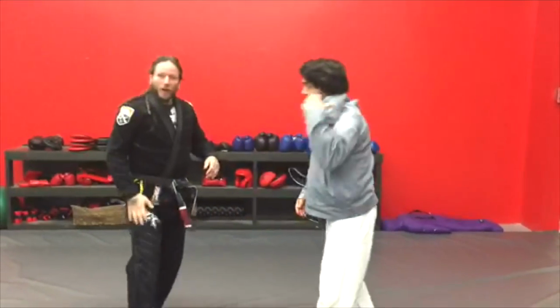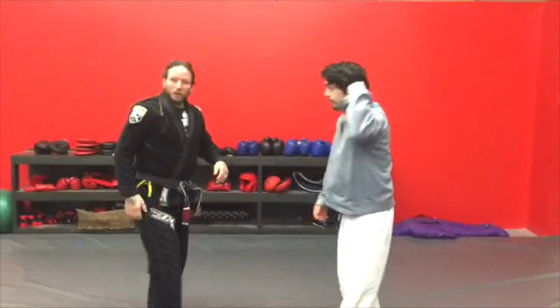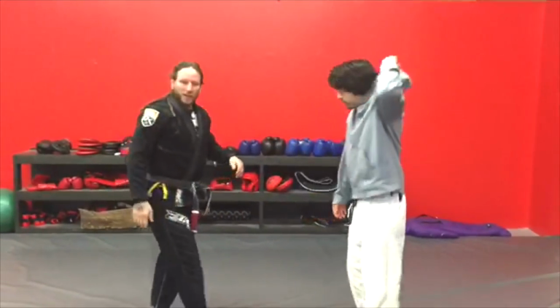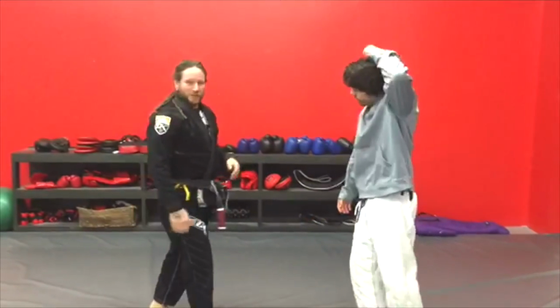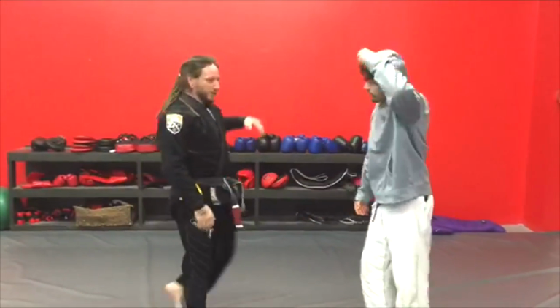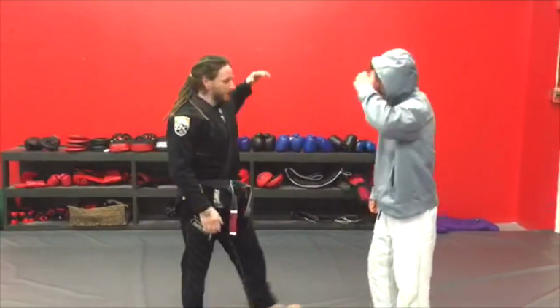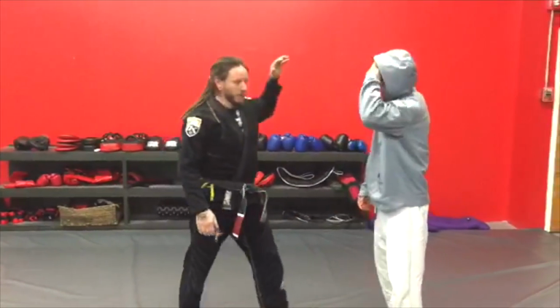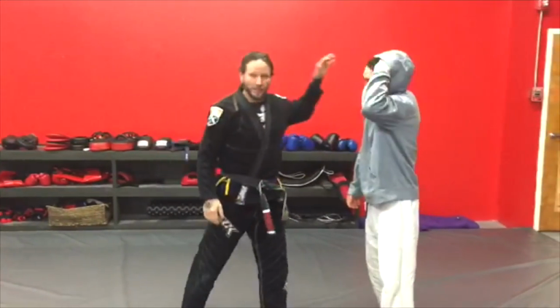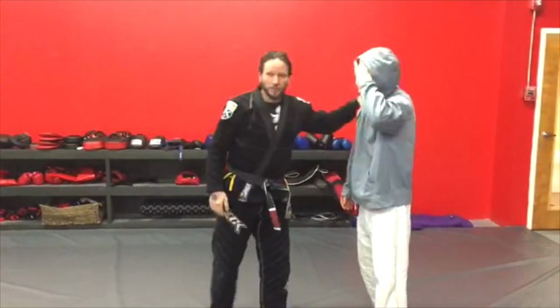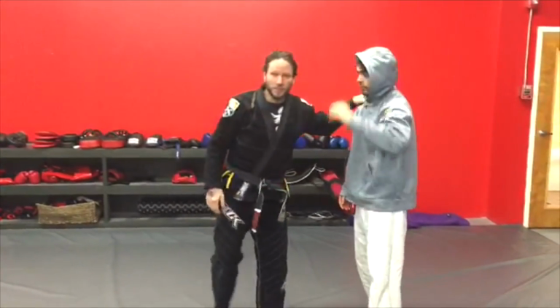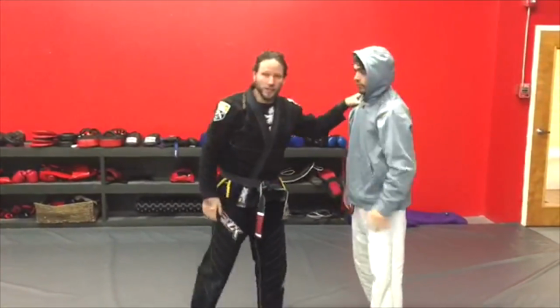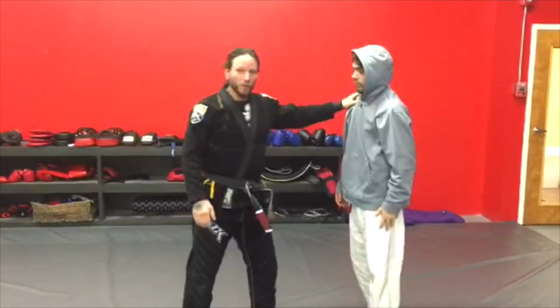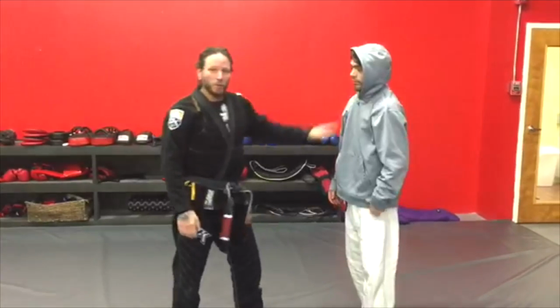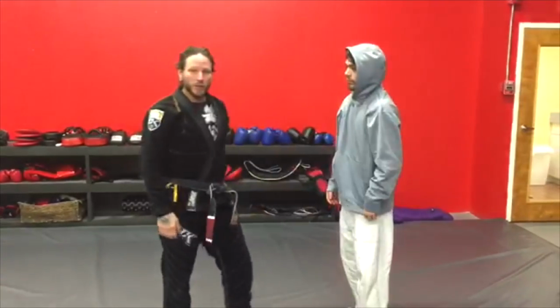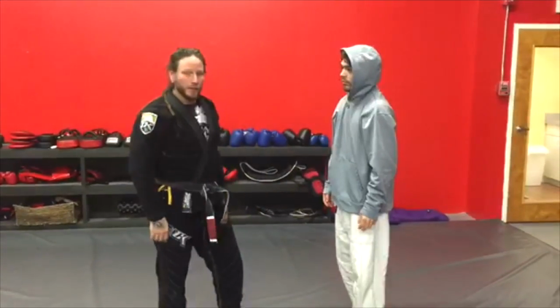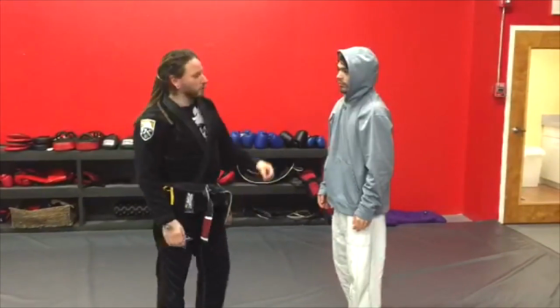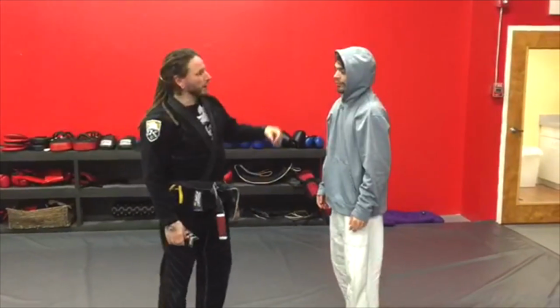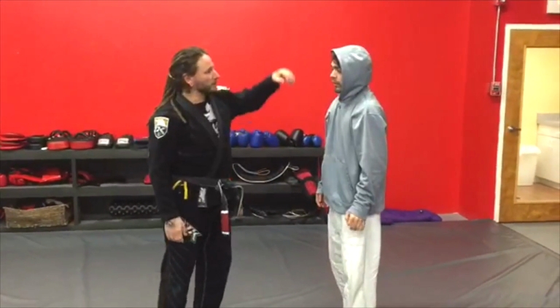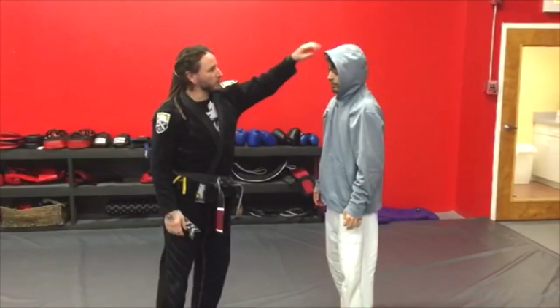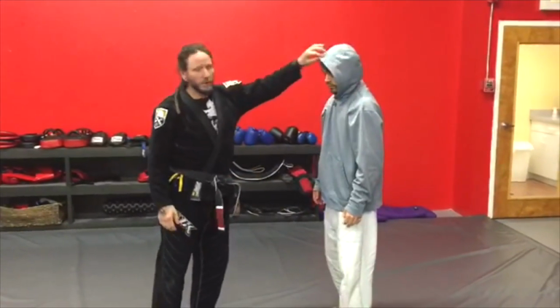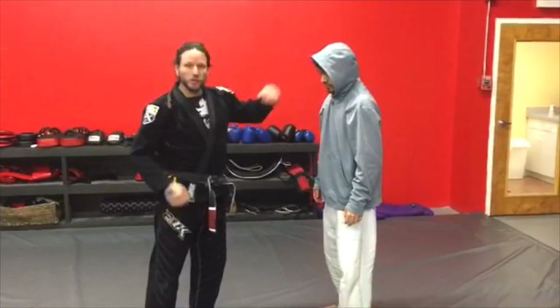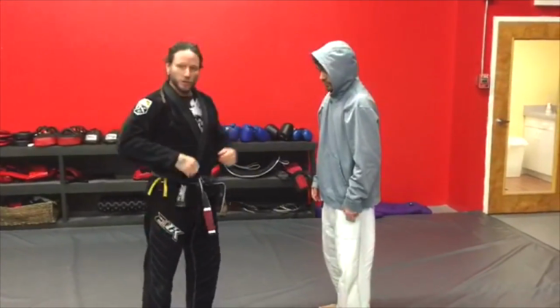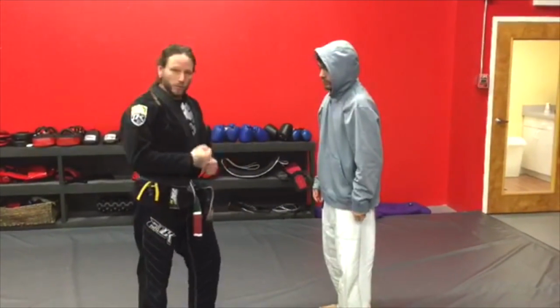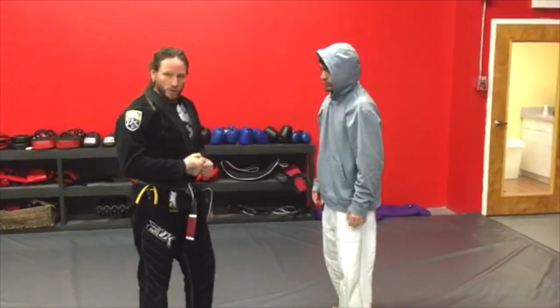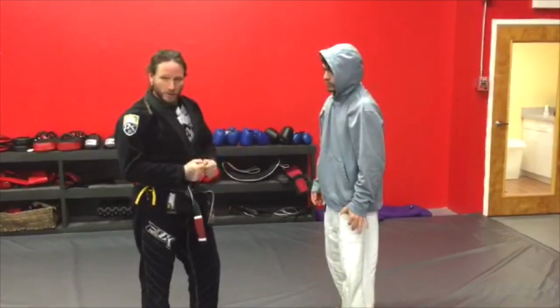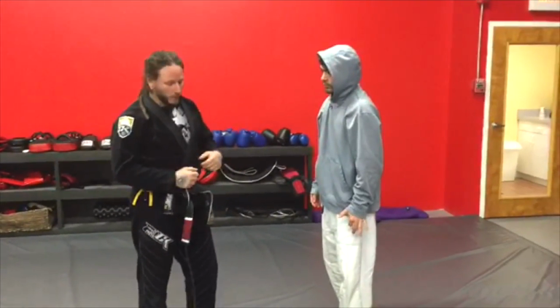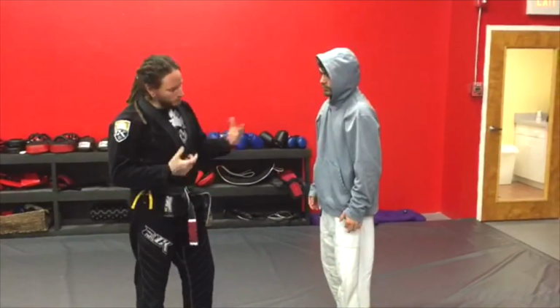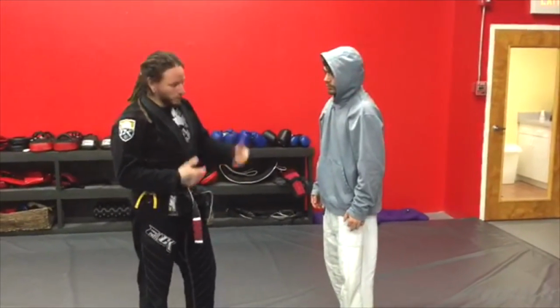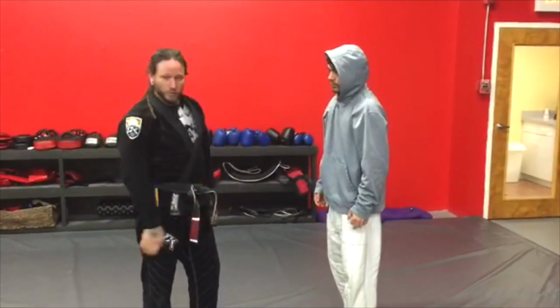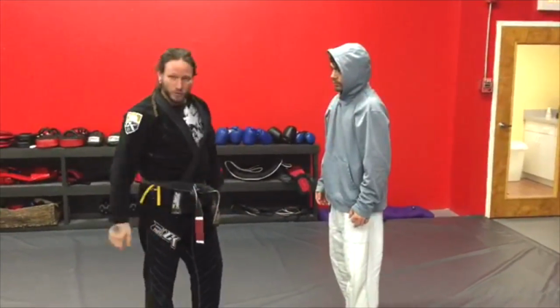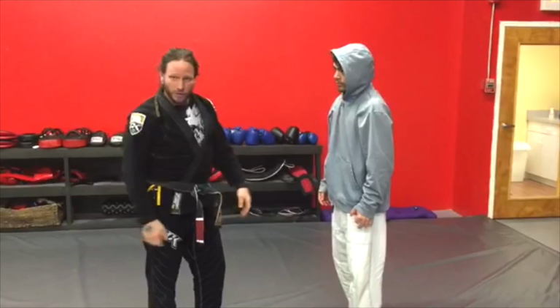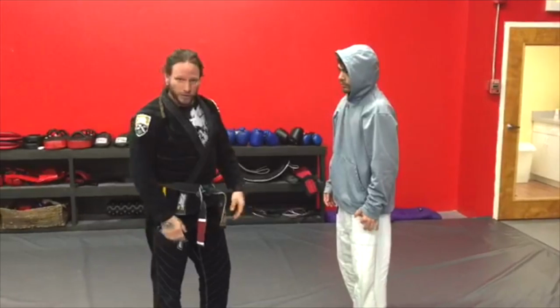Alright, what's up guys? Steve over at Scion JJJ. What we're looking at is utilizing the hood just like we would with a gi, but of course on the street variation.